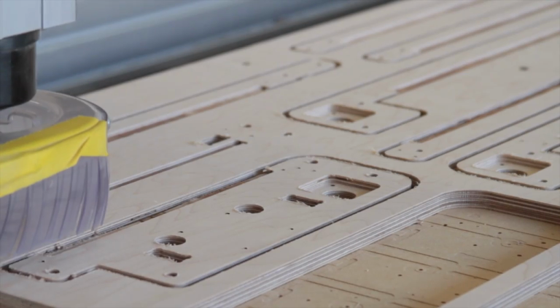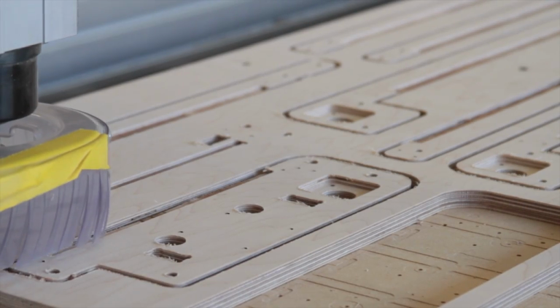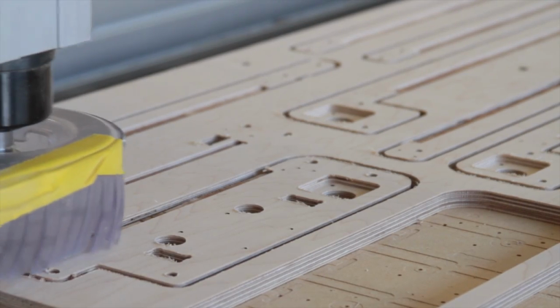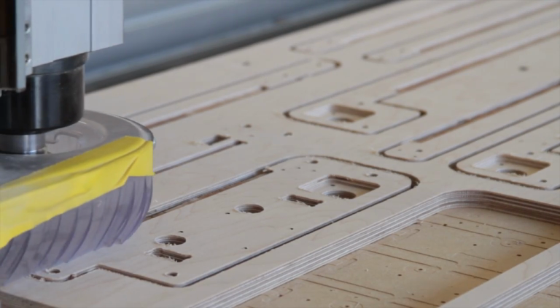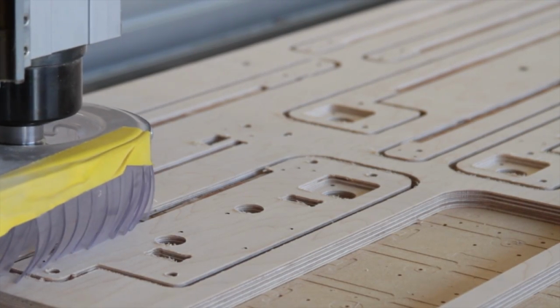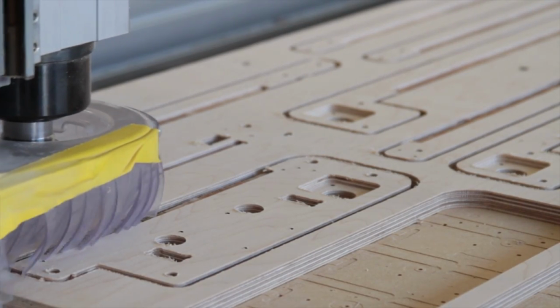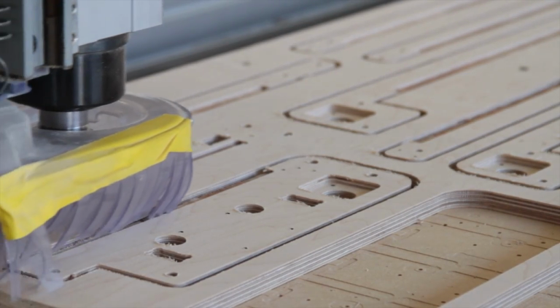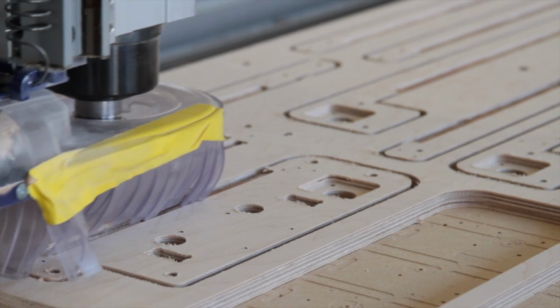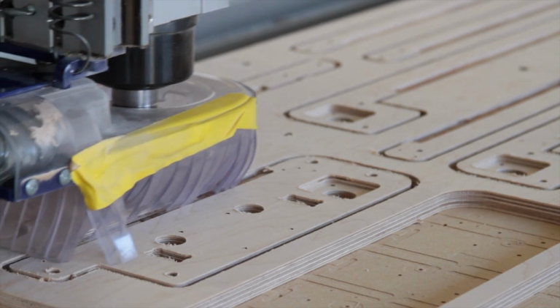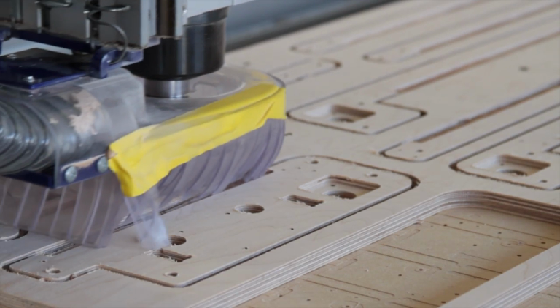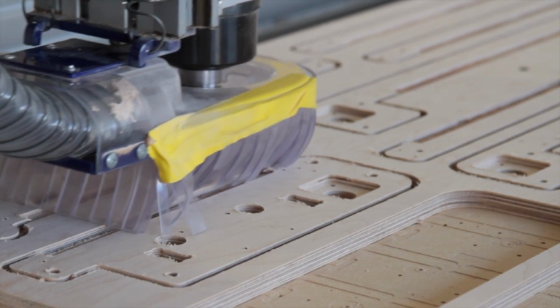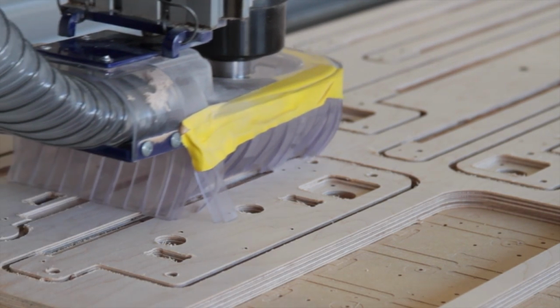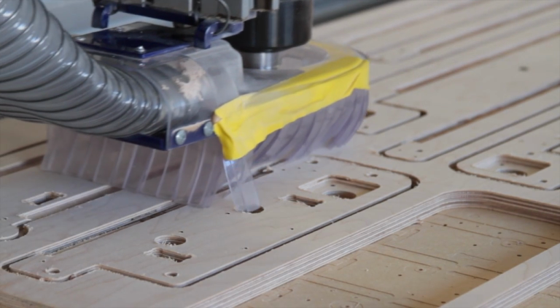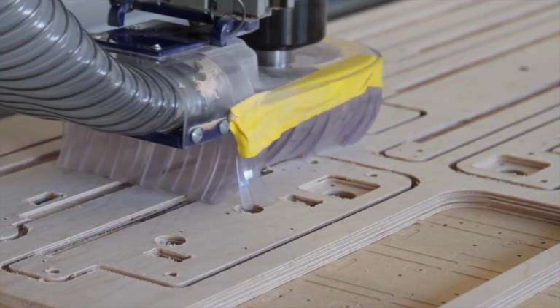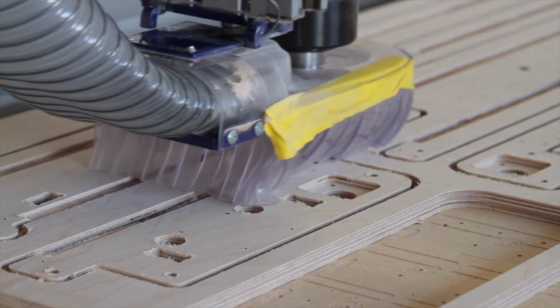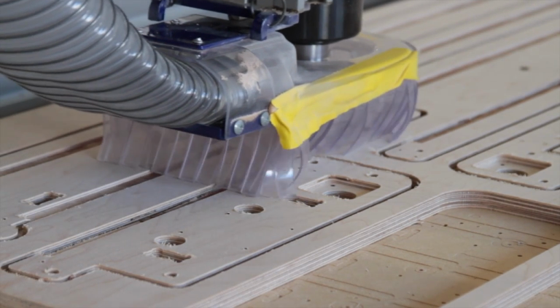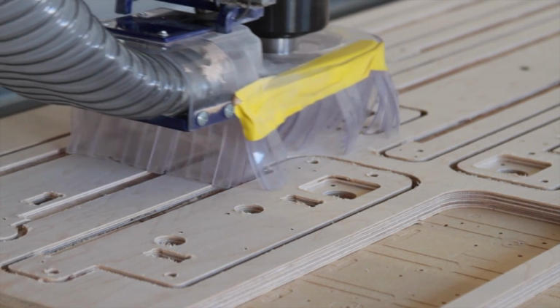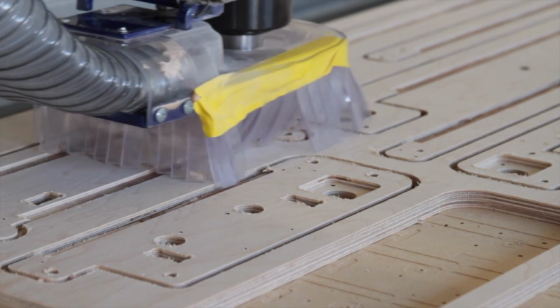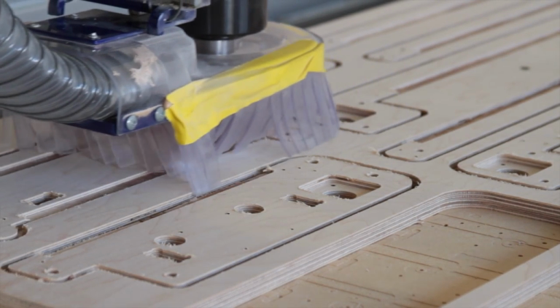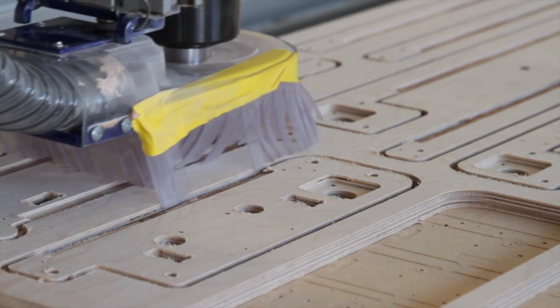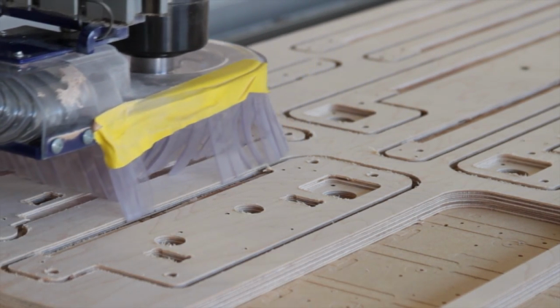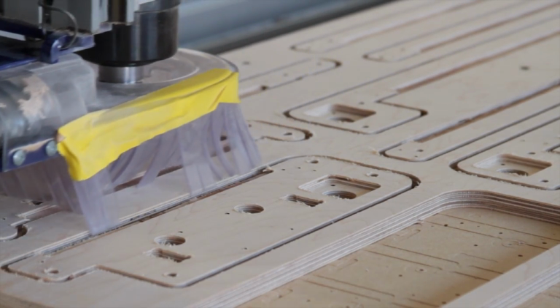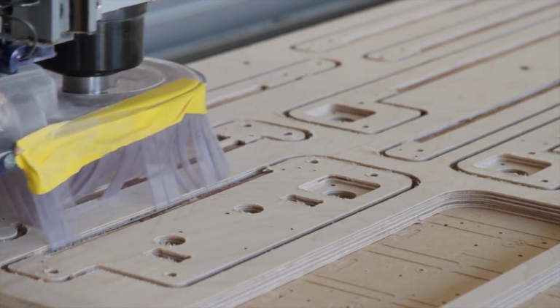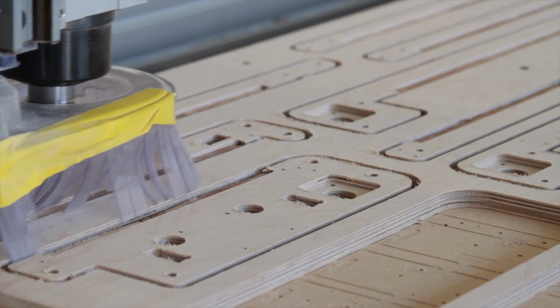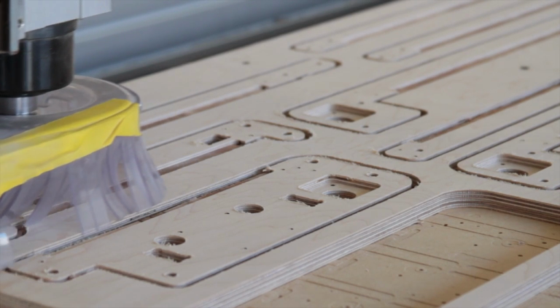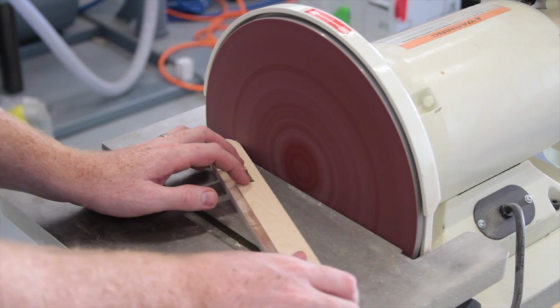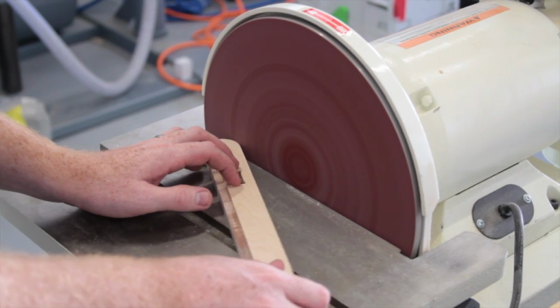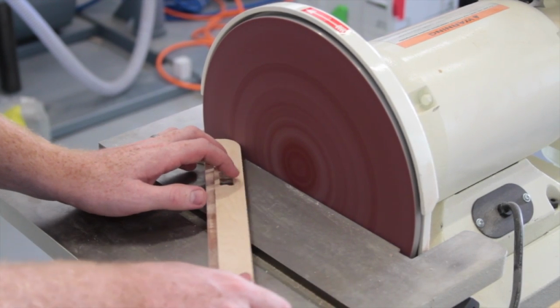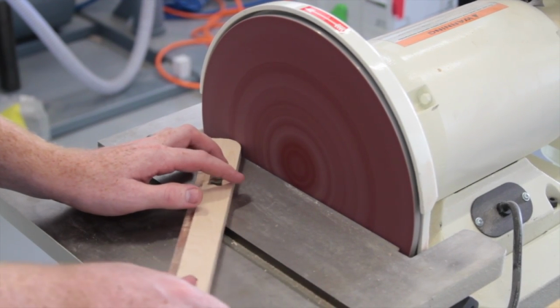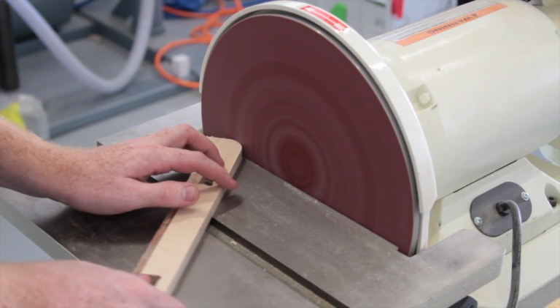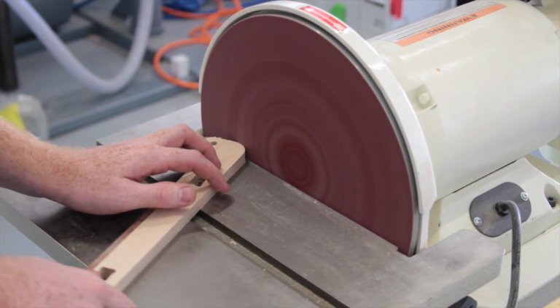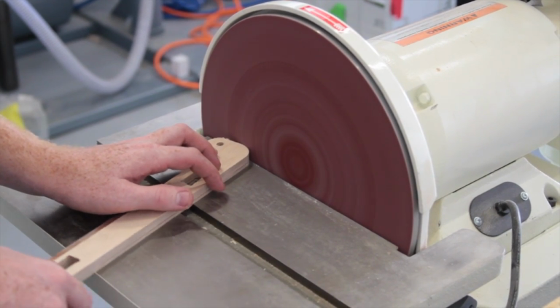We will be manufacturing the Watercolor Bot right here at our shop in California. The main chassis is cut from American hardwood plywood with a CNC router, then sanded and laser engraved to provide the markings.